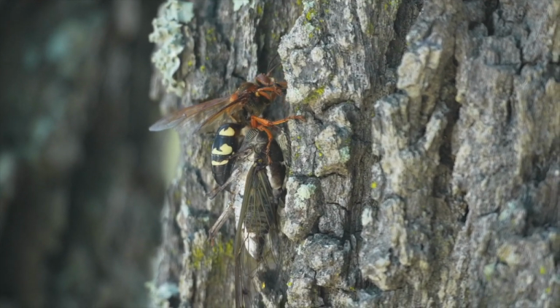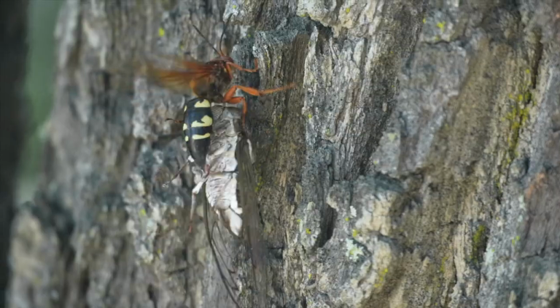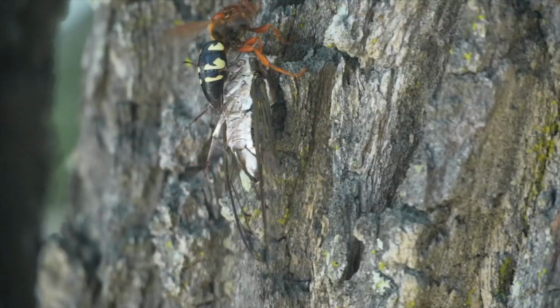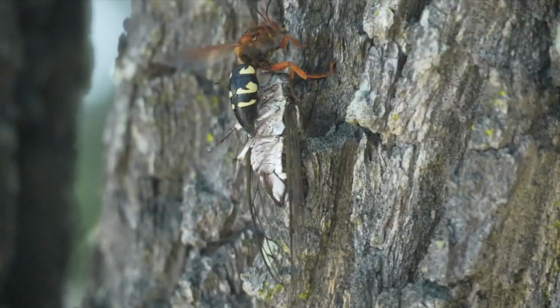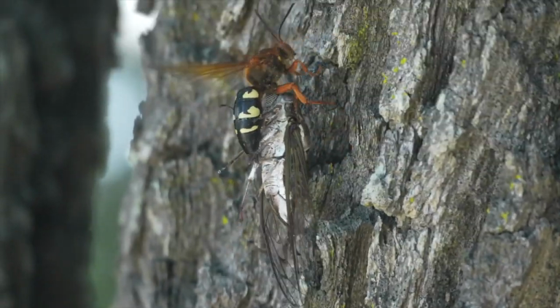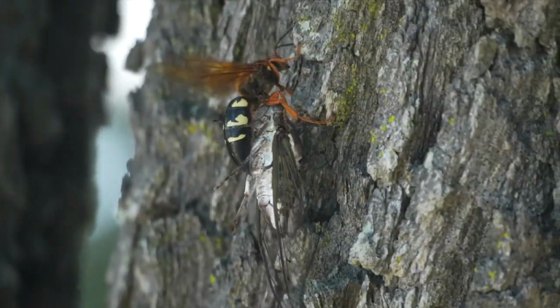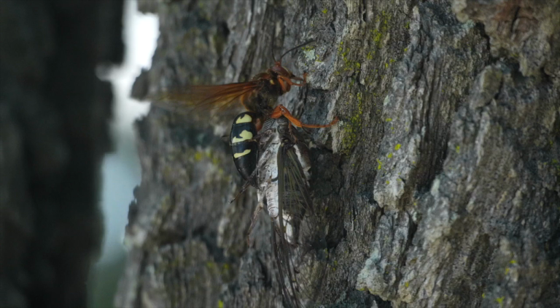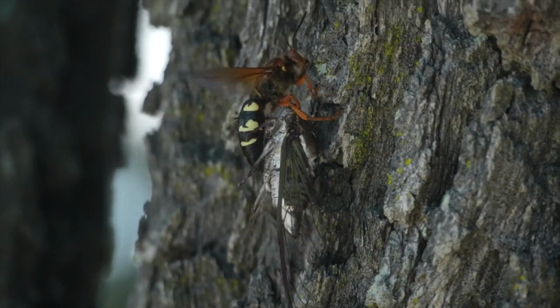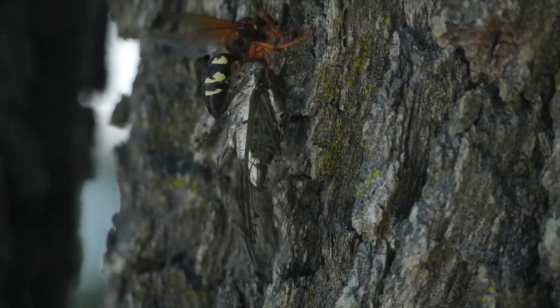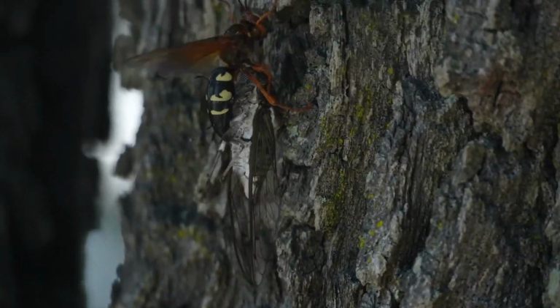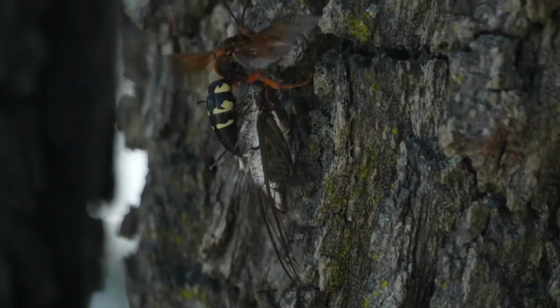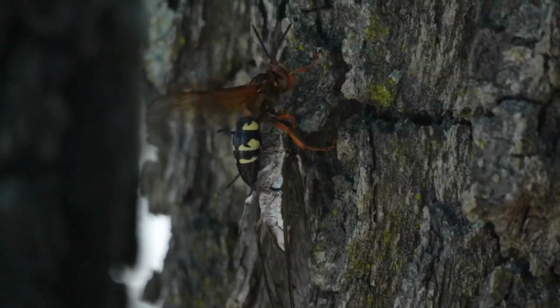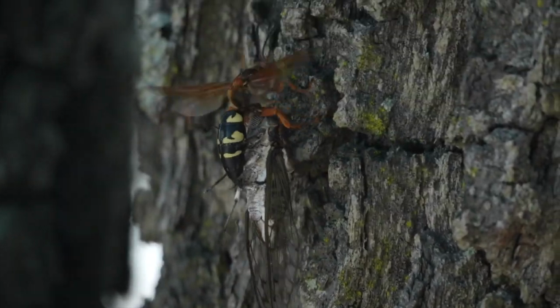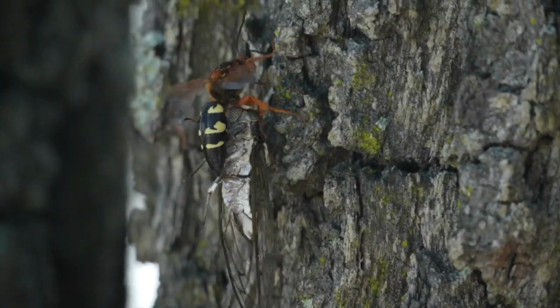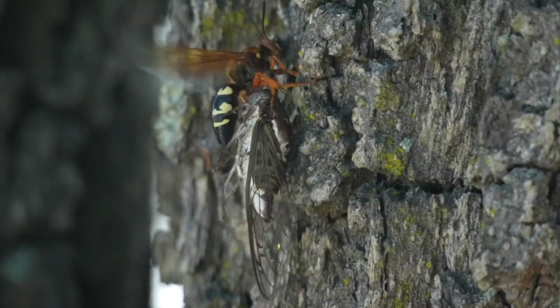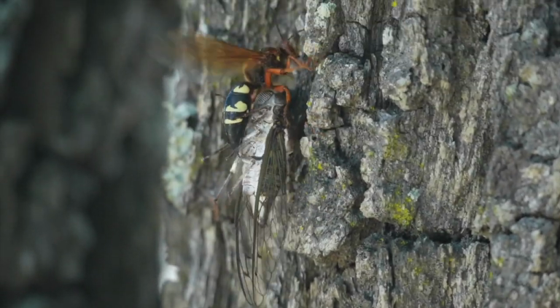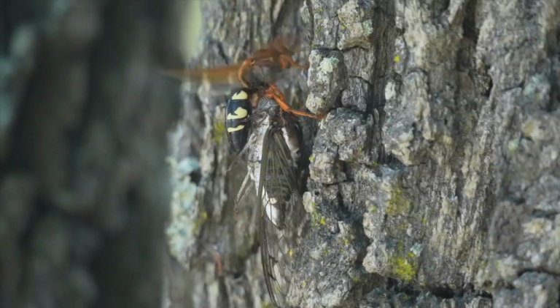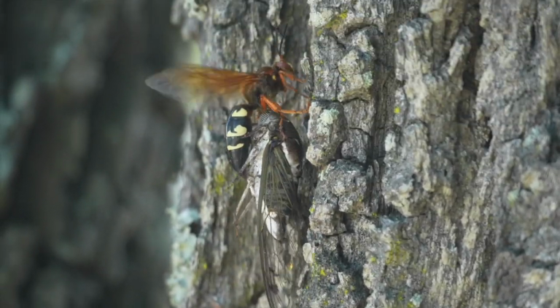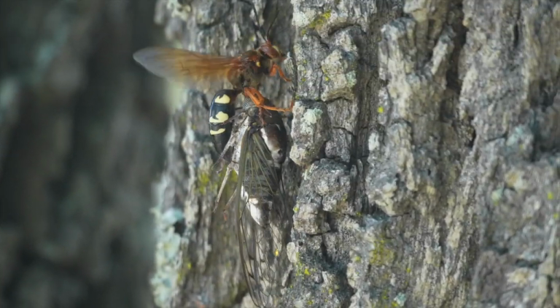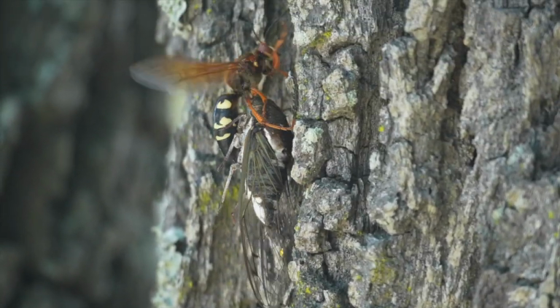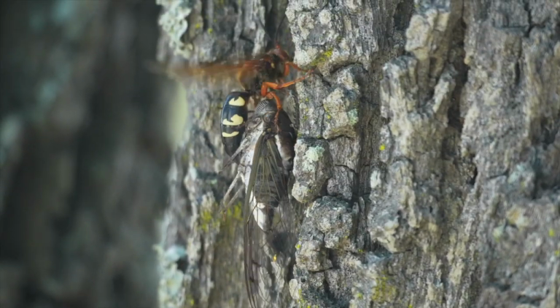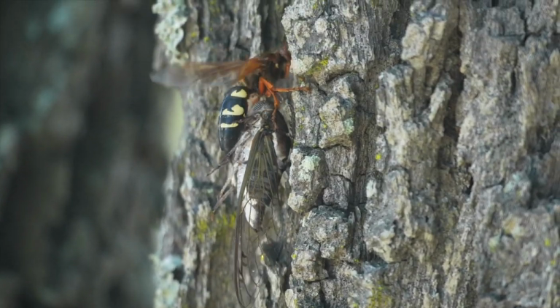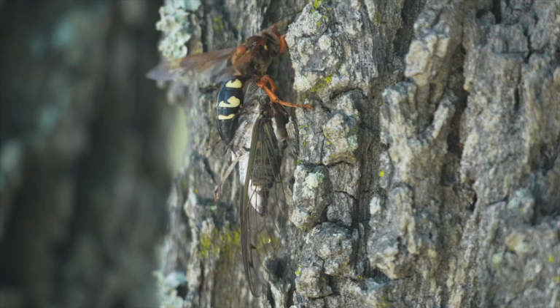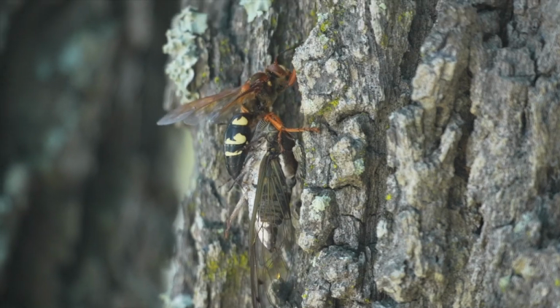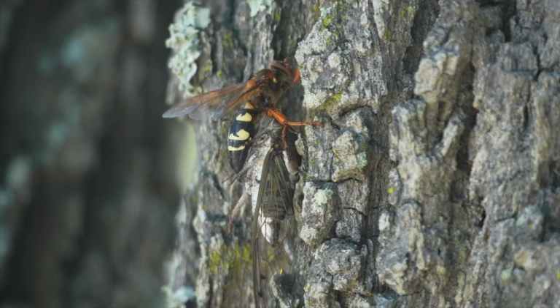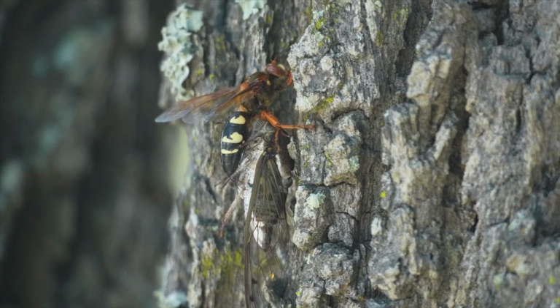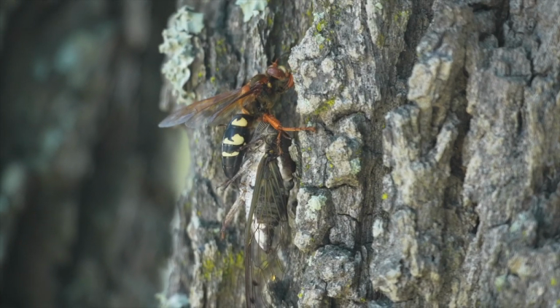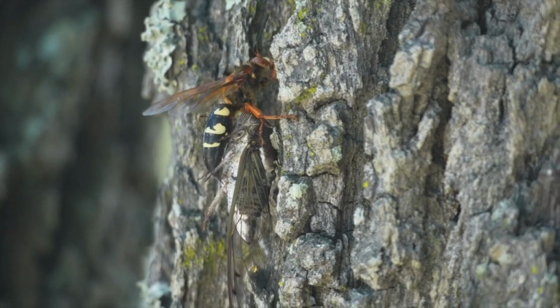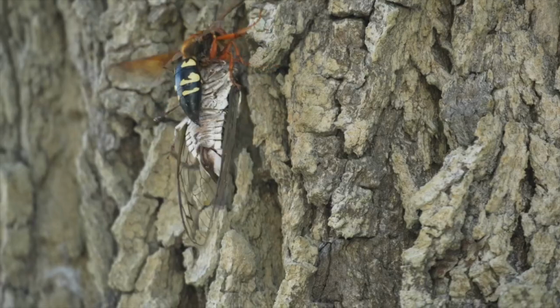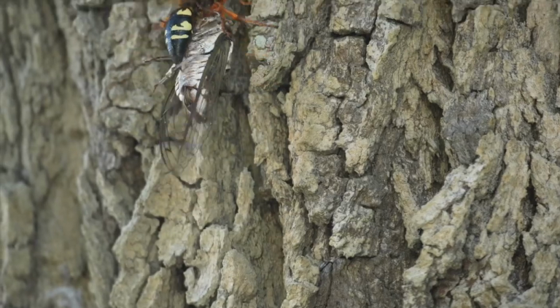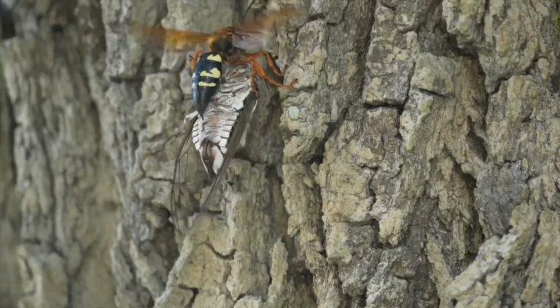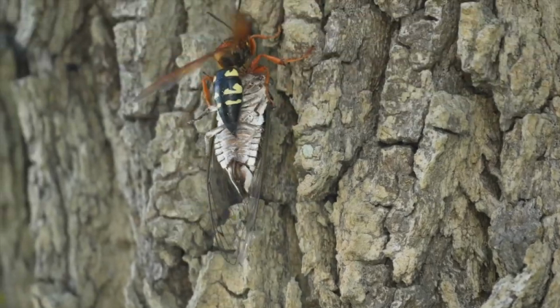Because the cicada is much larger than the wasp, she appears to be using both her wings and her legs to drag the cicada up a tree. Why would they do that if their burrow is in the ground?